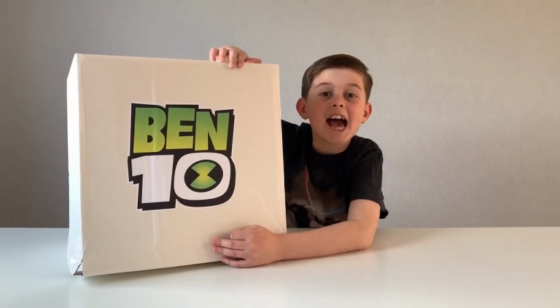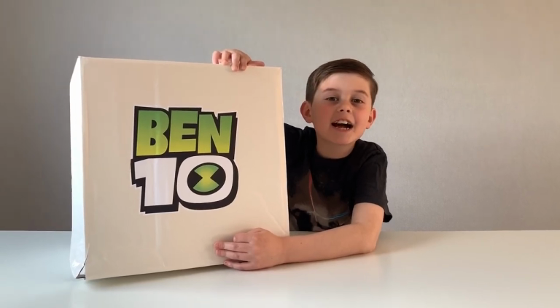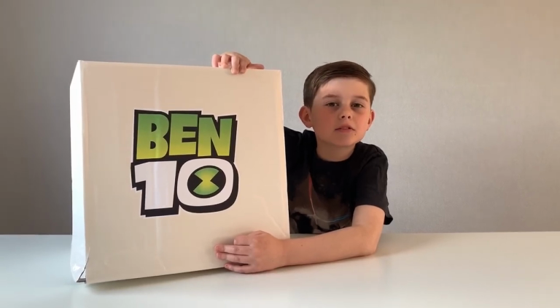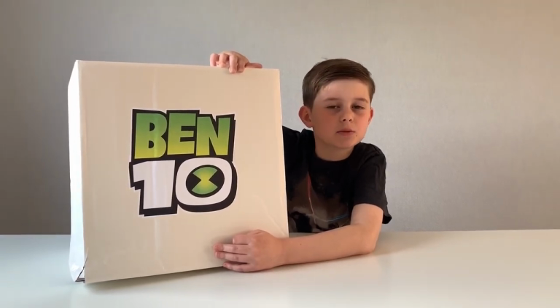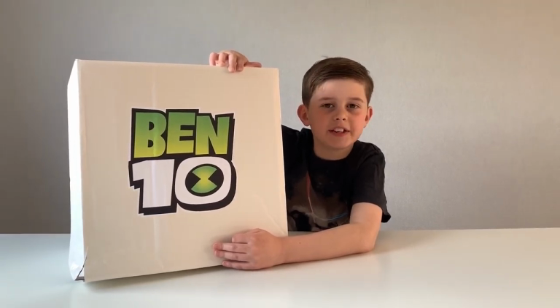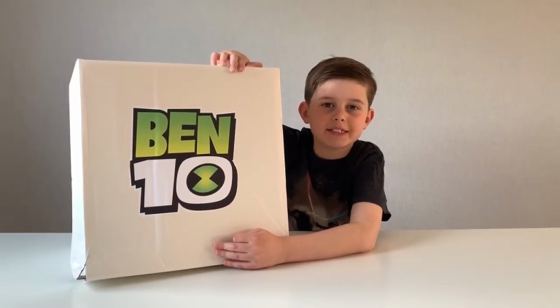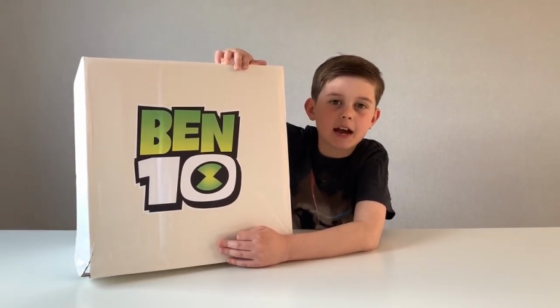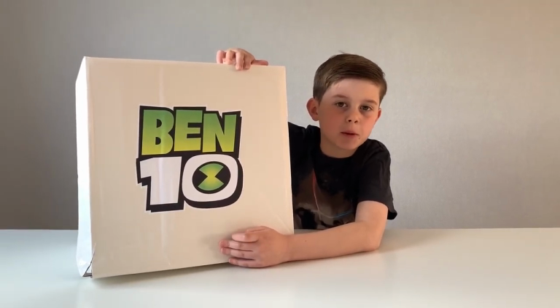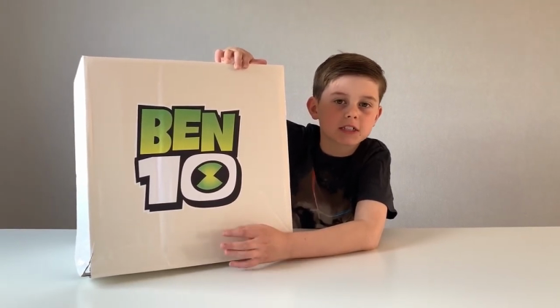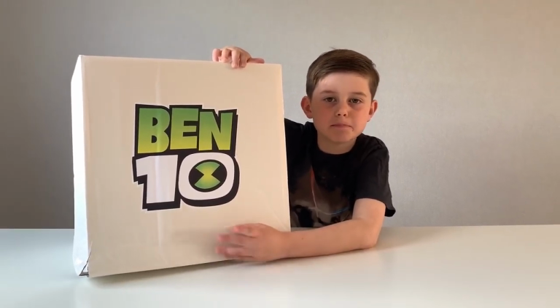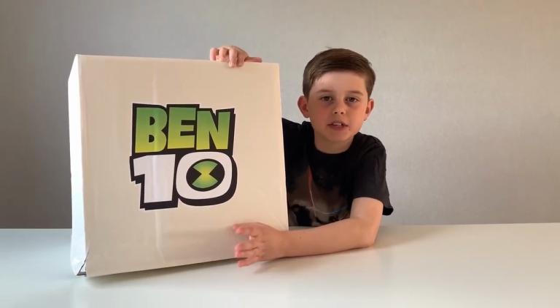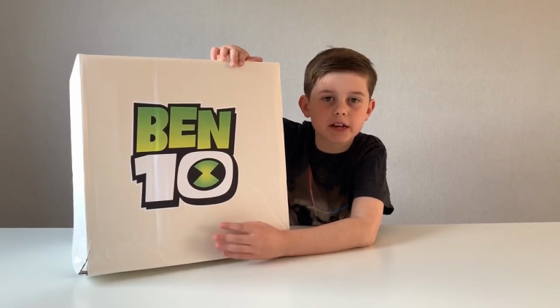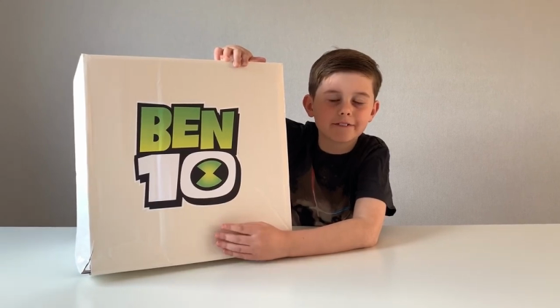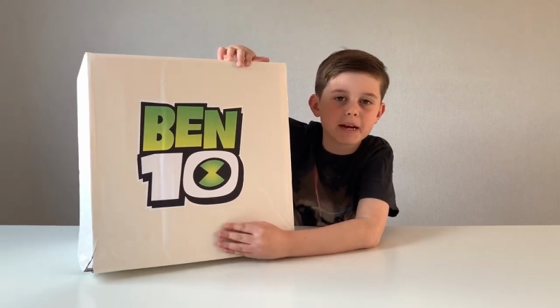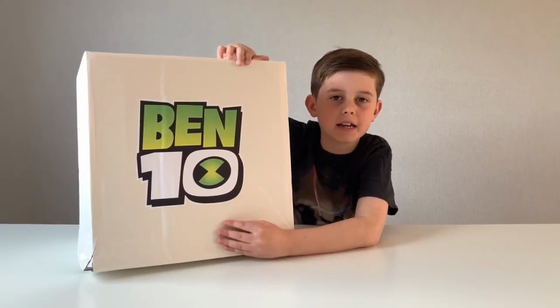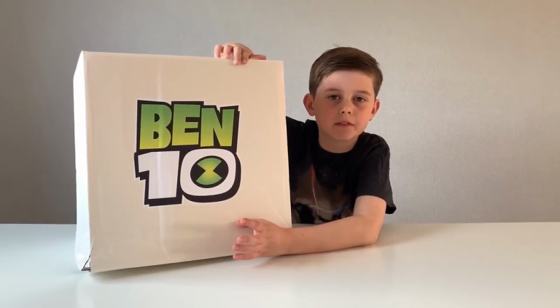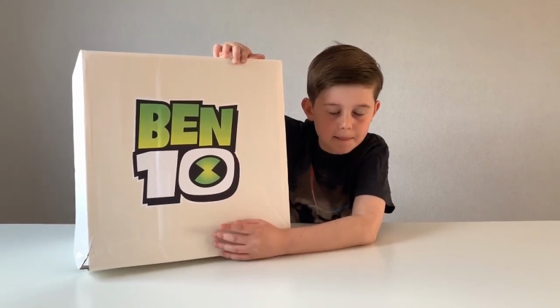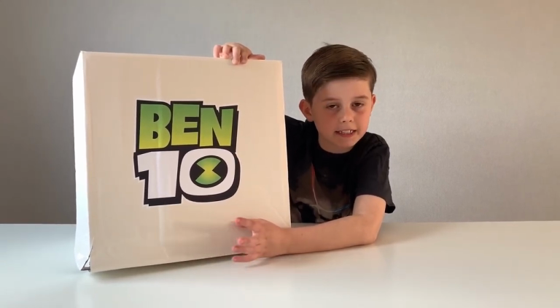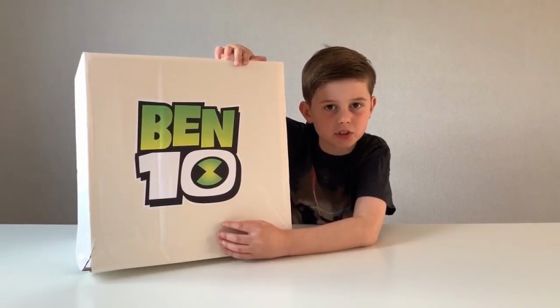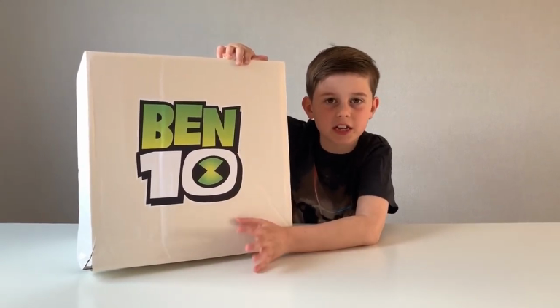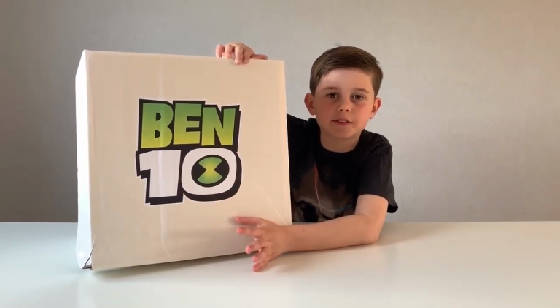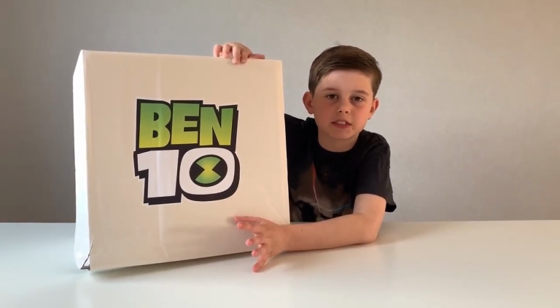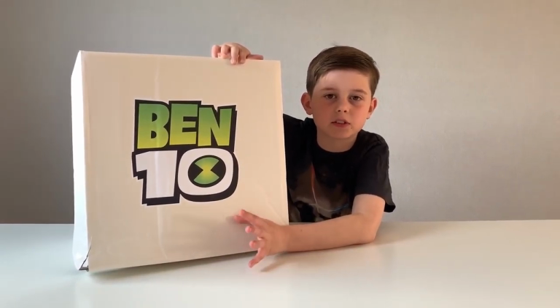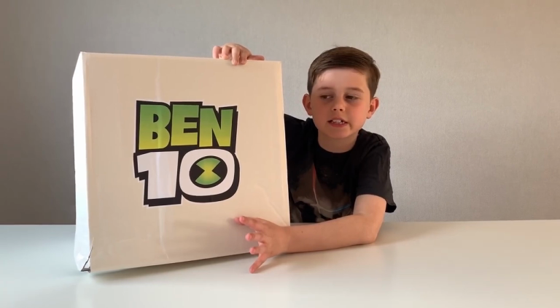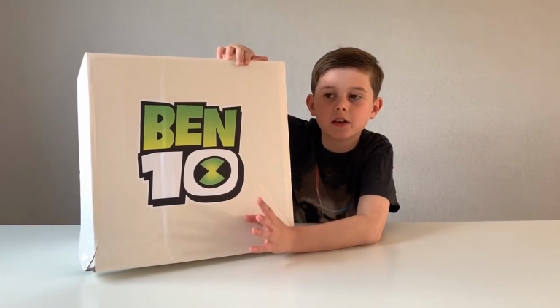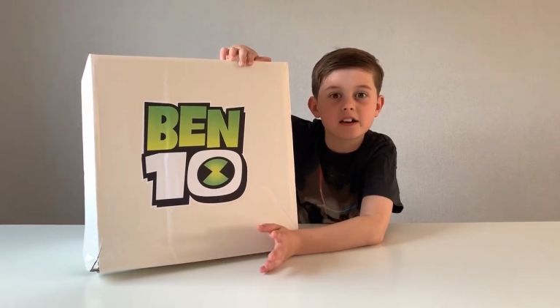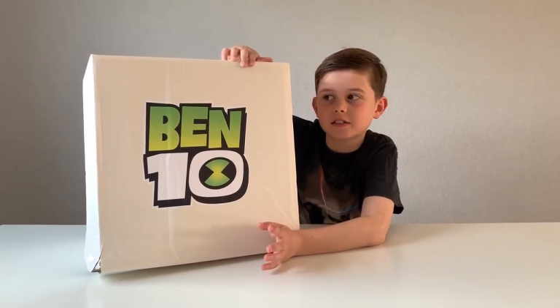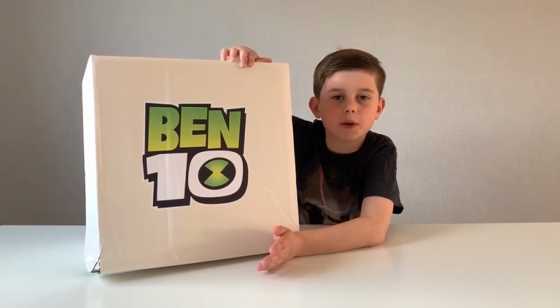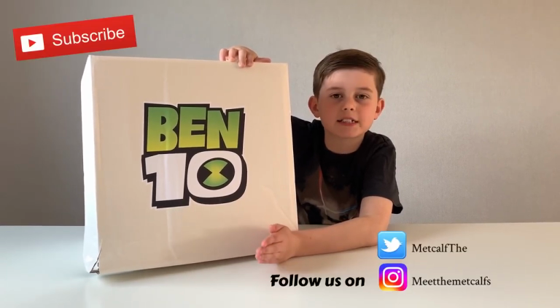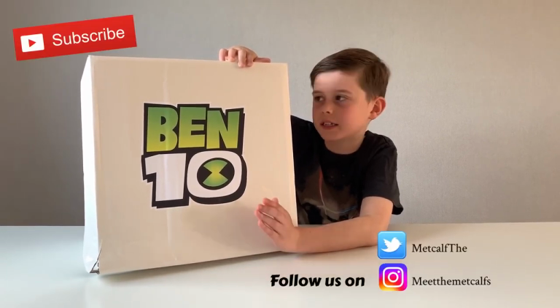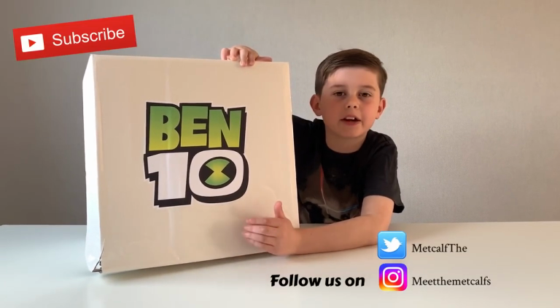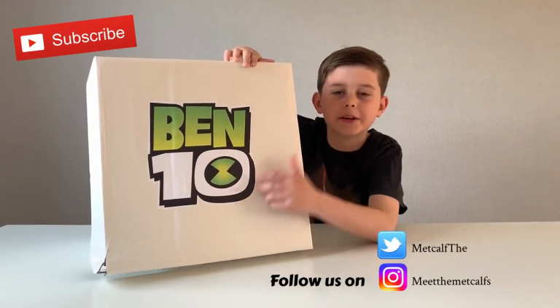Hey guys, welcome back to another video! Today I'm going to be unboxing this mystery surprise gift from Ben 10, sent by Evolution. Thank you Evolution for sending us this. Let's not waste any time, let's get right into it.